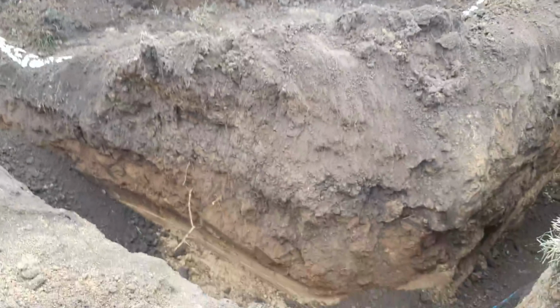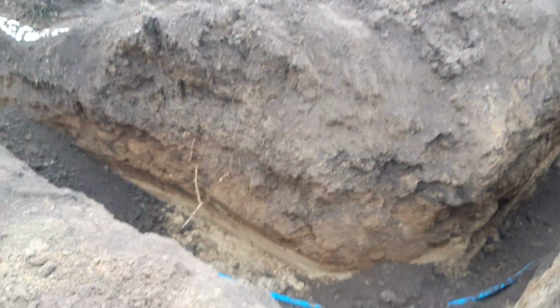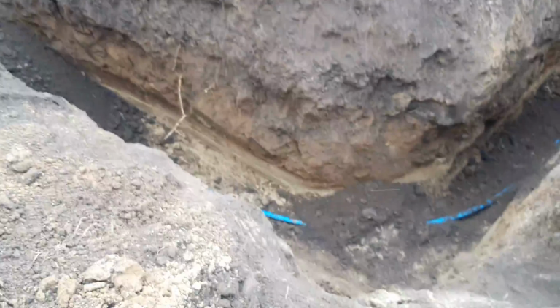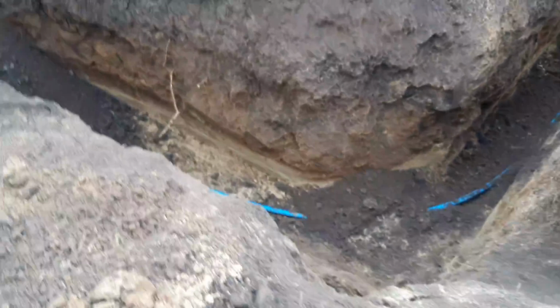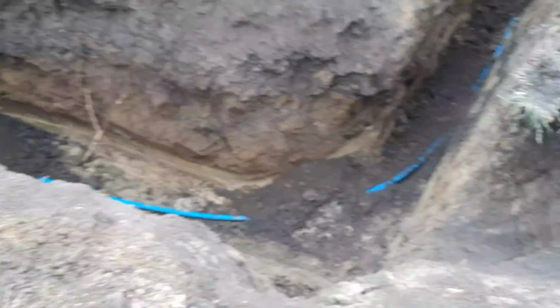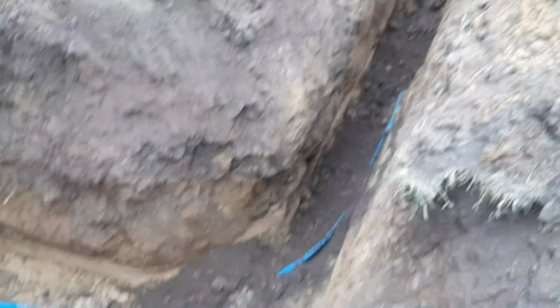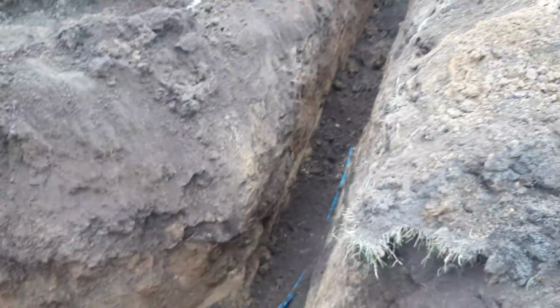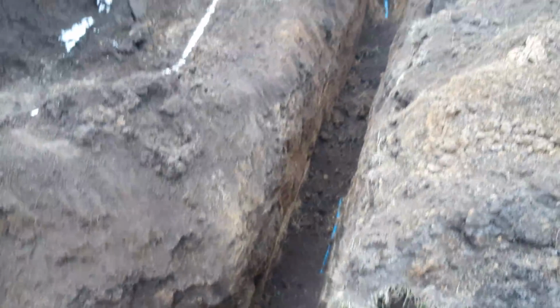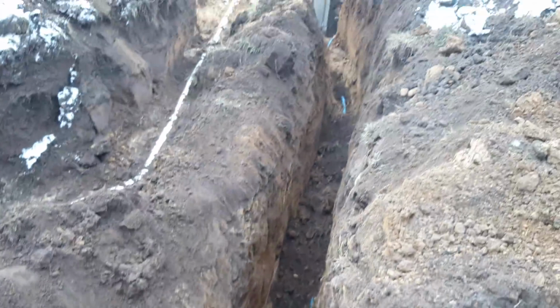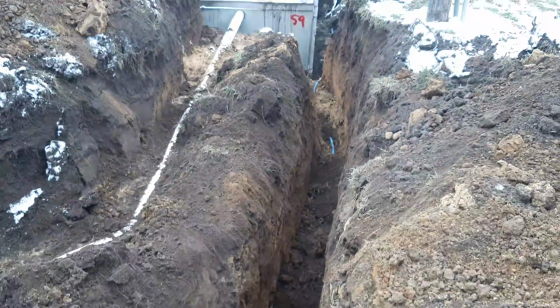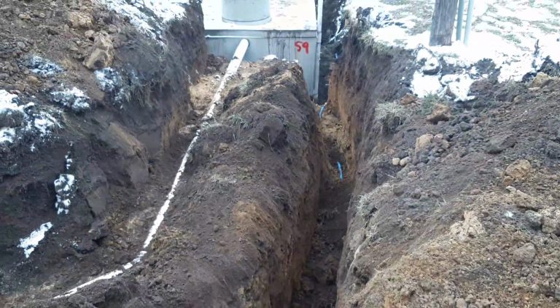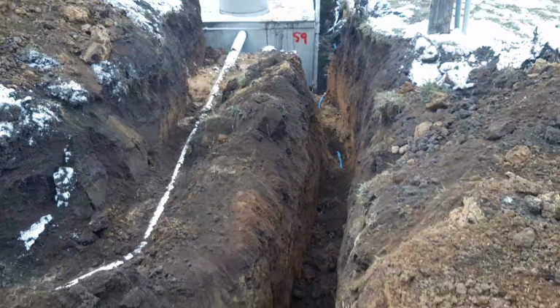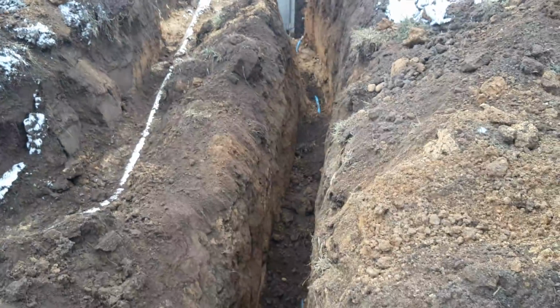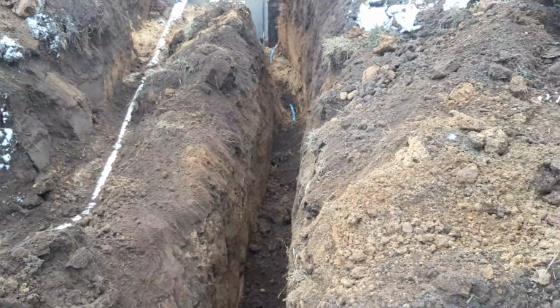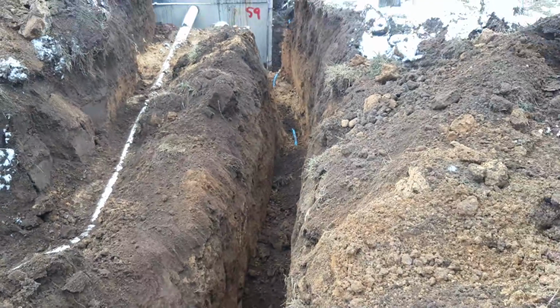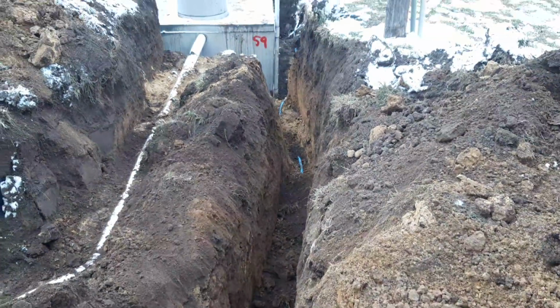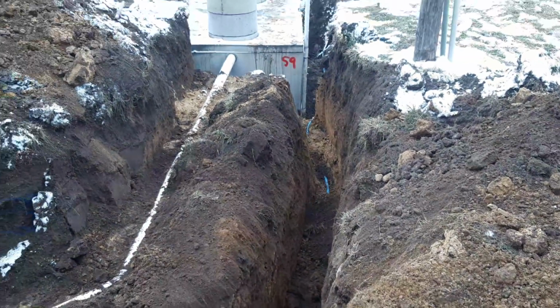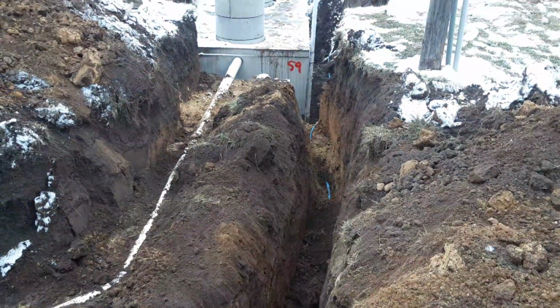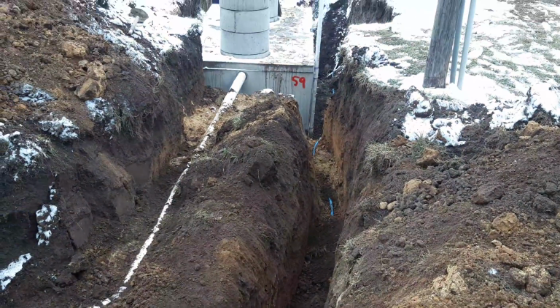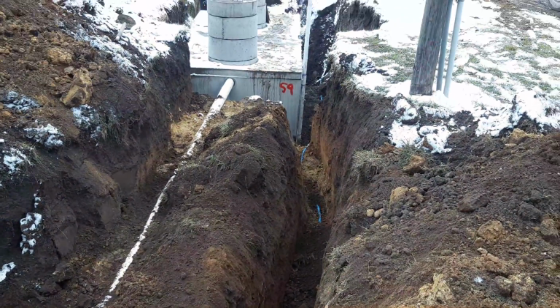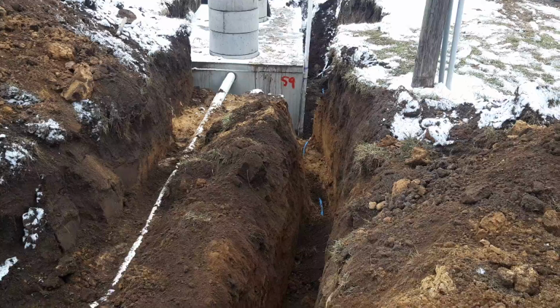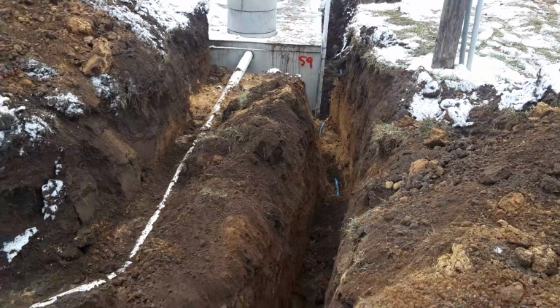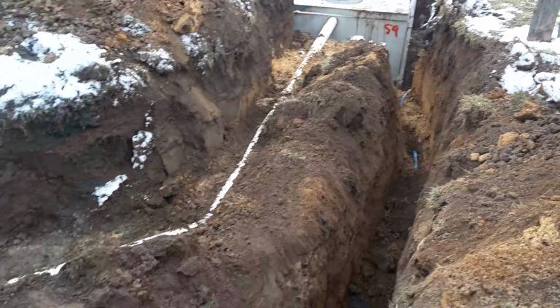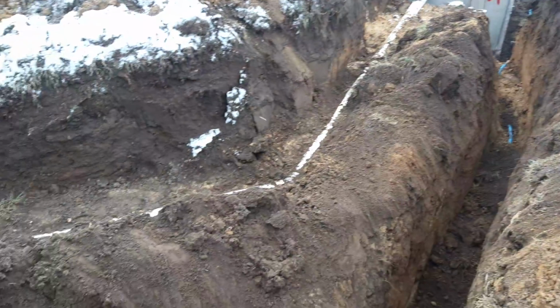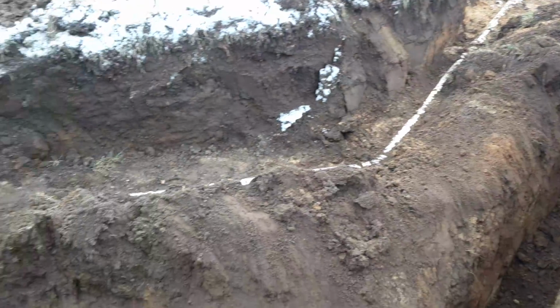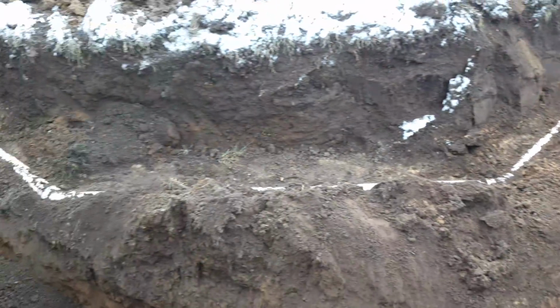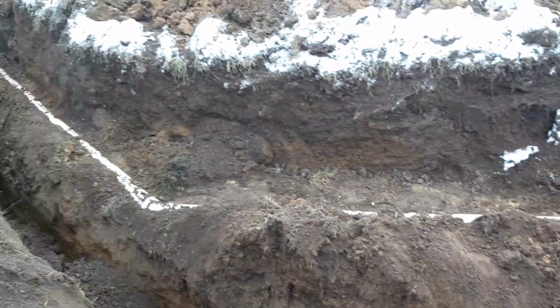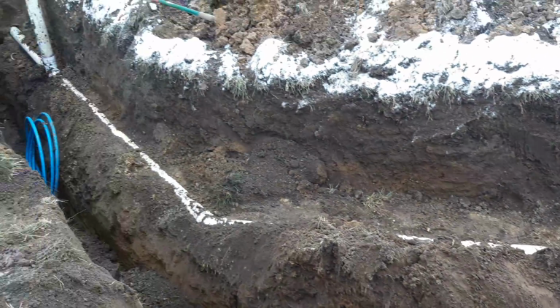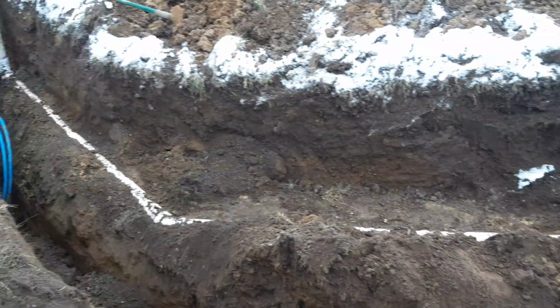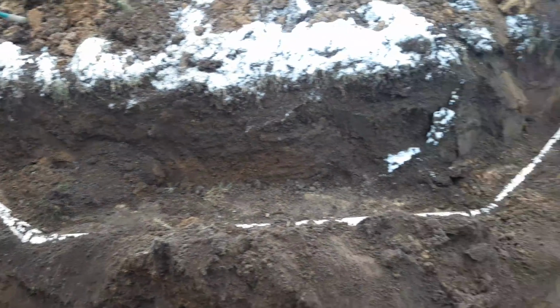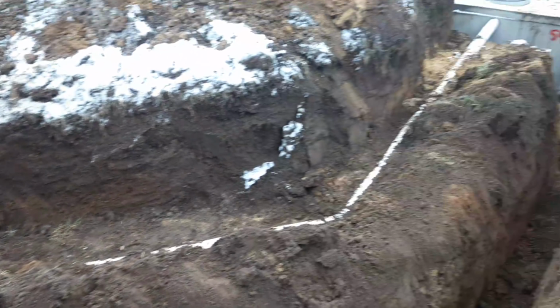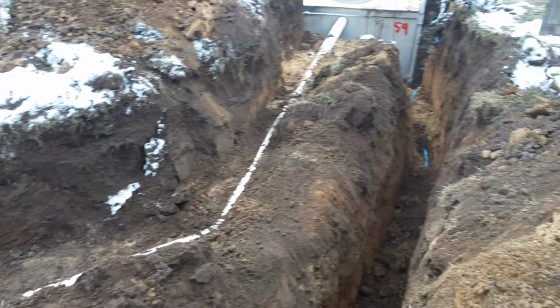That's by gravity. Water line for the machine shed — it's way deep. Five foot to six foot. A quarter inch fall per foot to the tank.